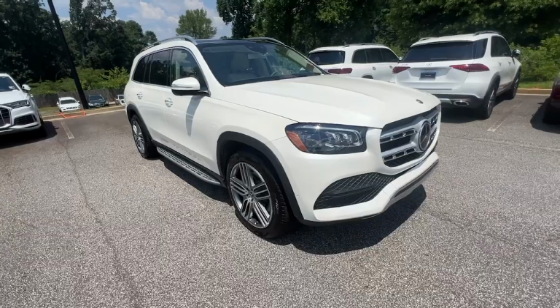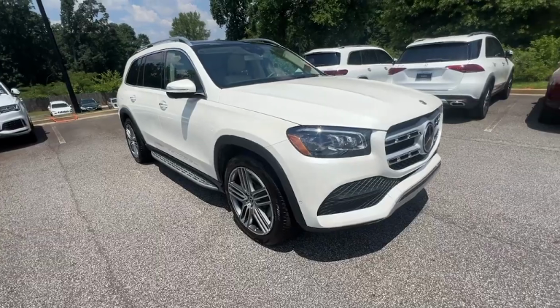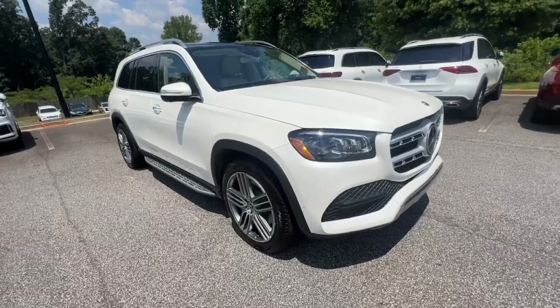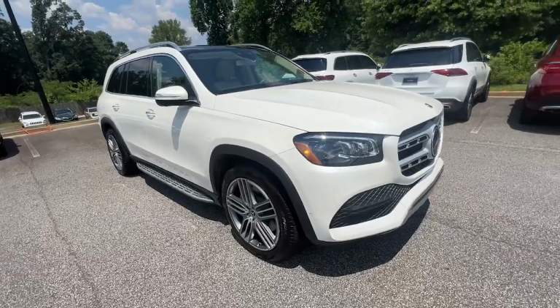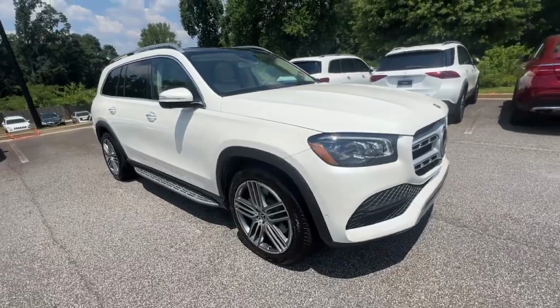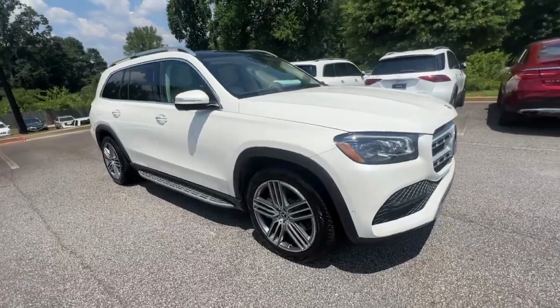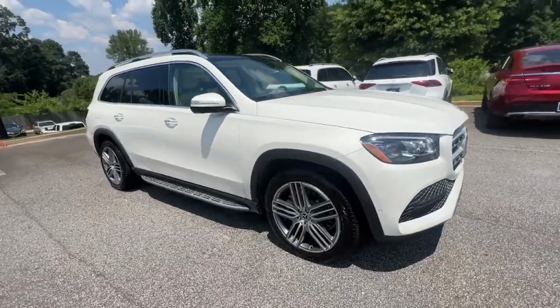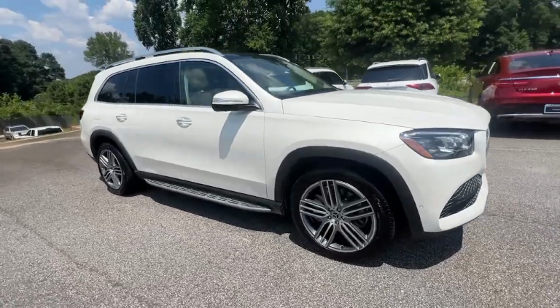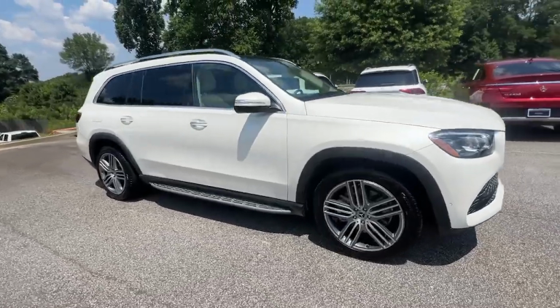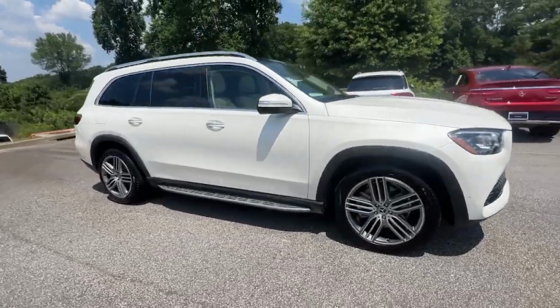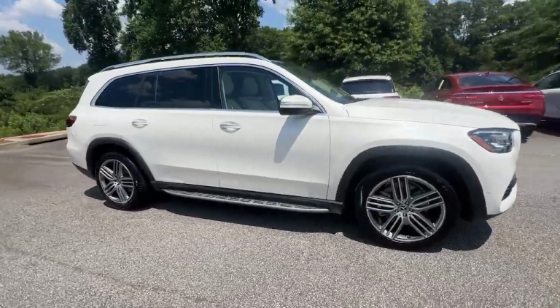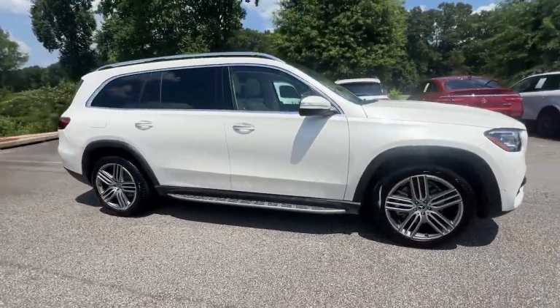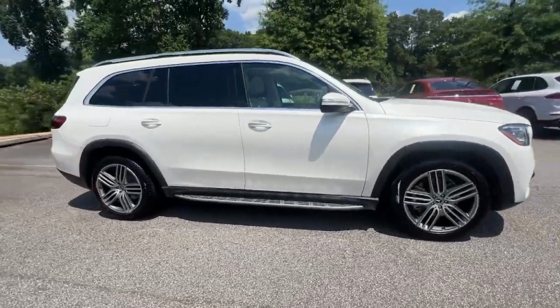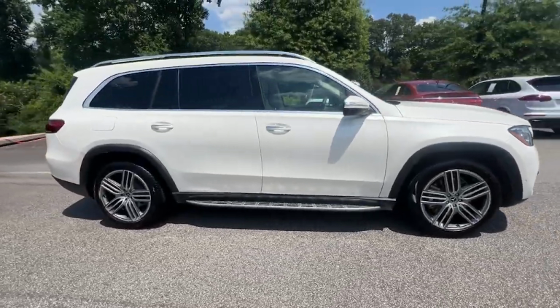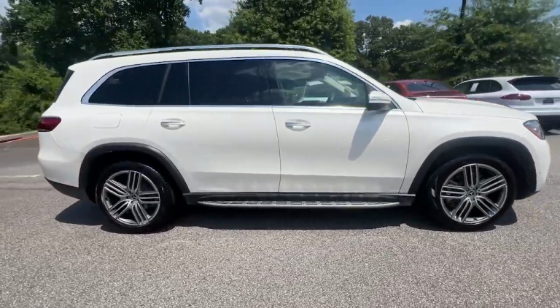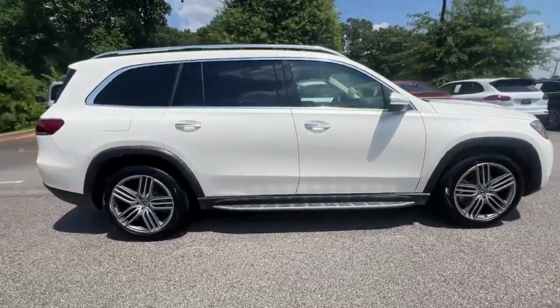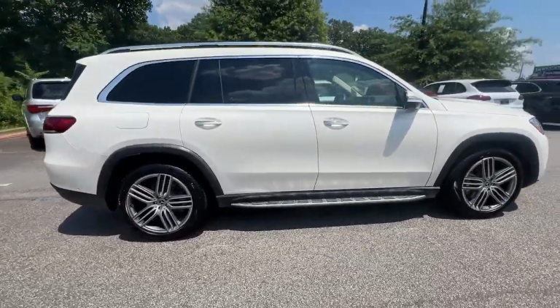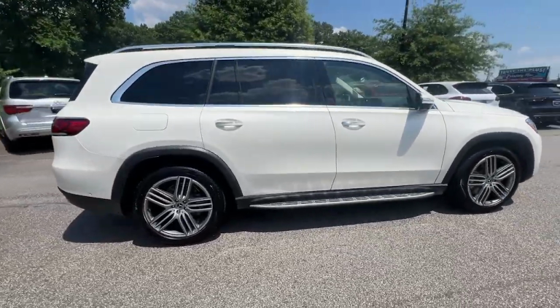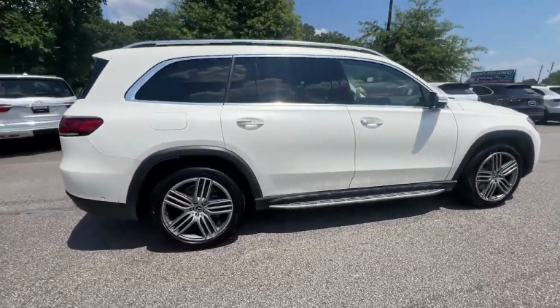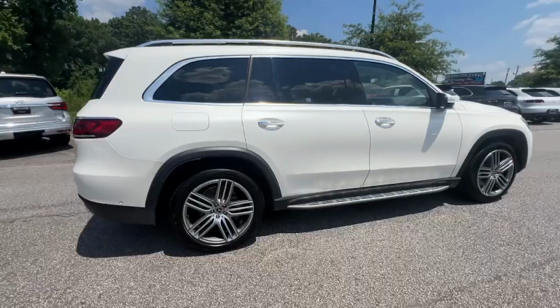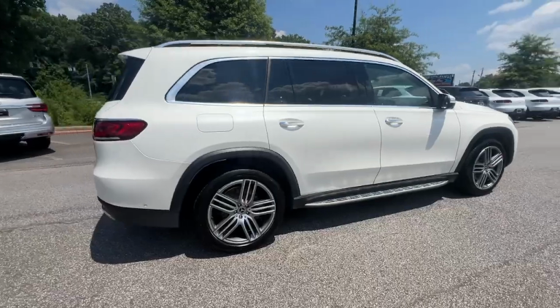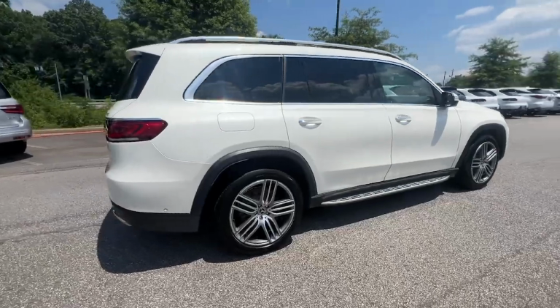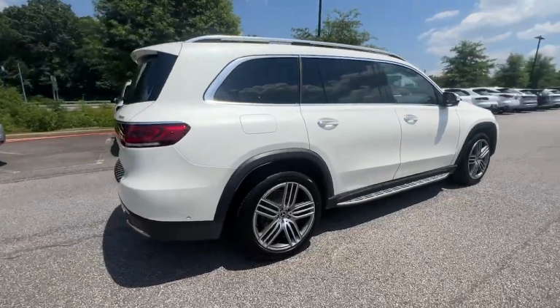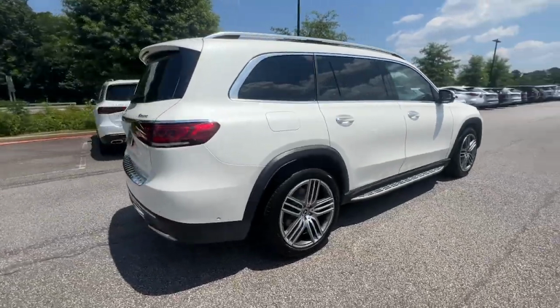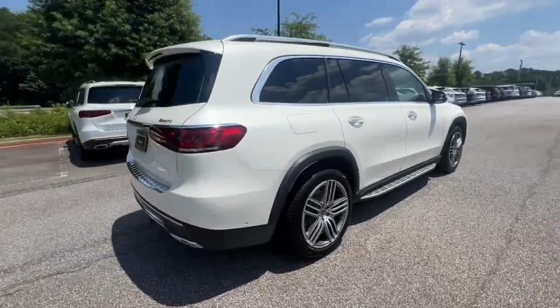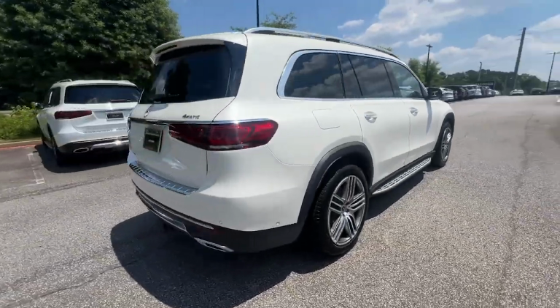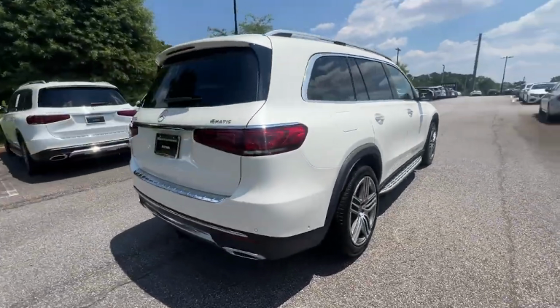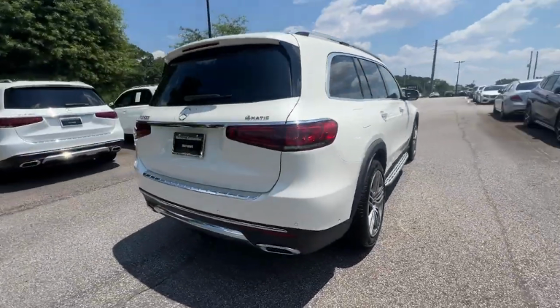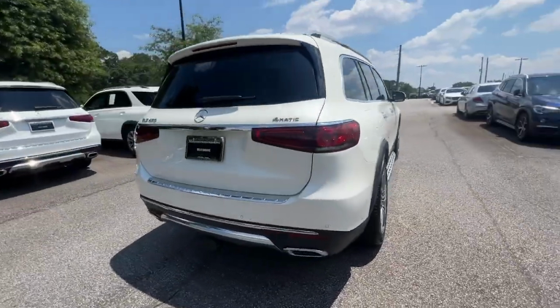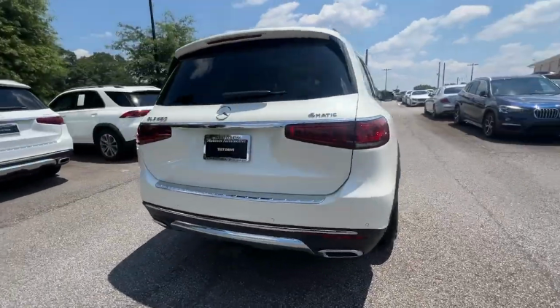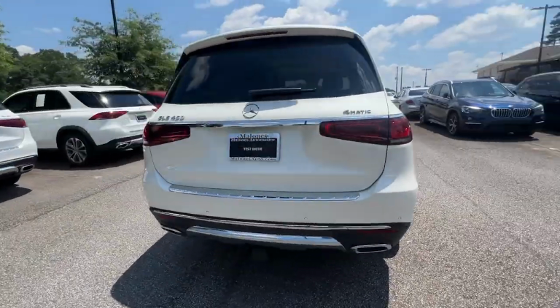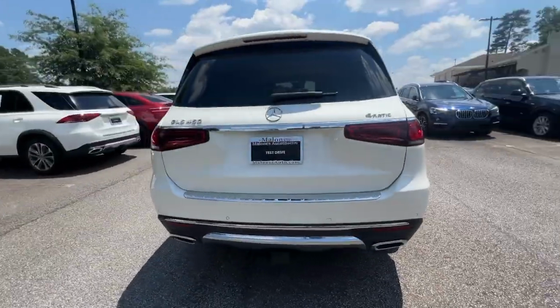Get into the 2020 Mercedes-Benz GLS Class. With less than 40,000 miles on the odometer, this vehicle provides excellent value.